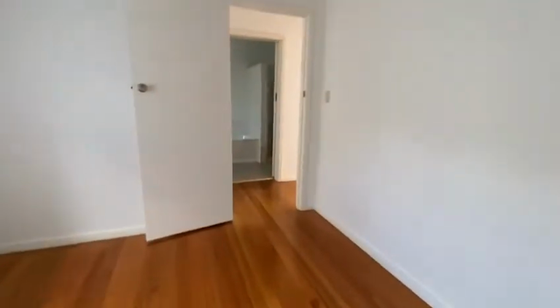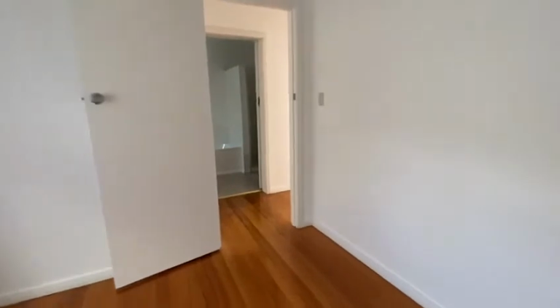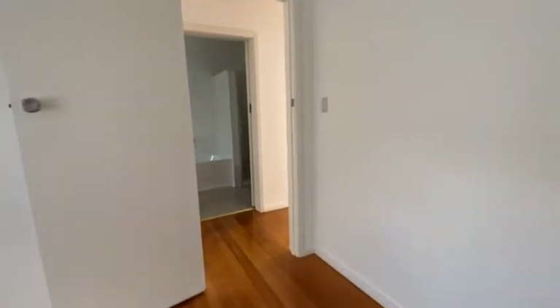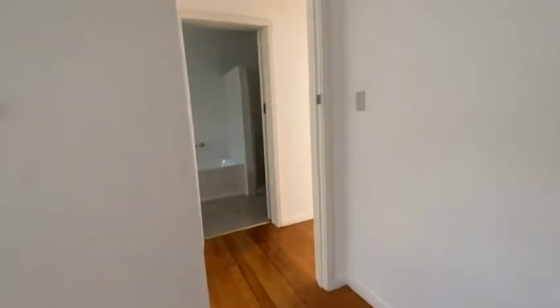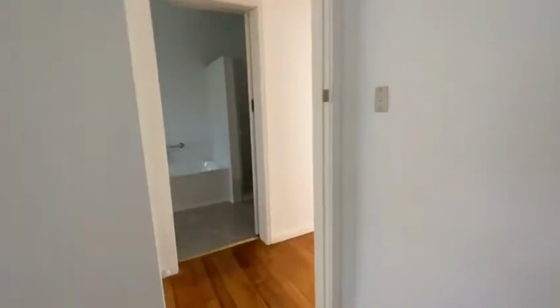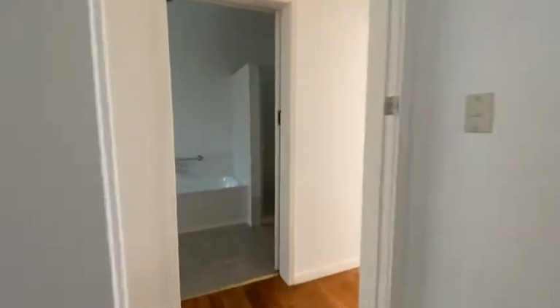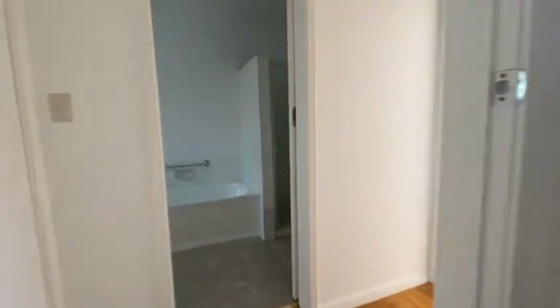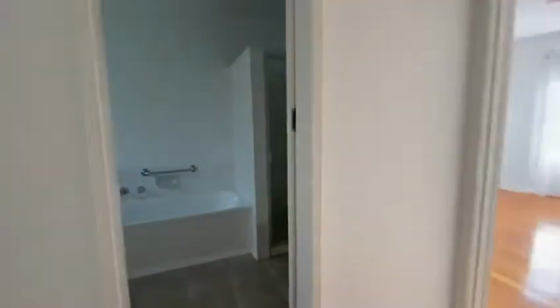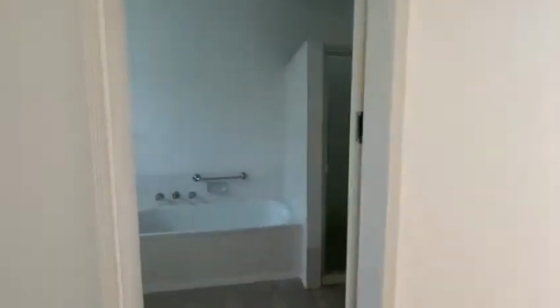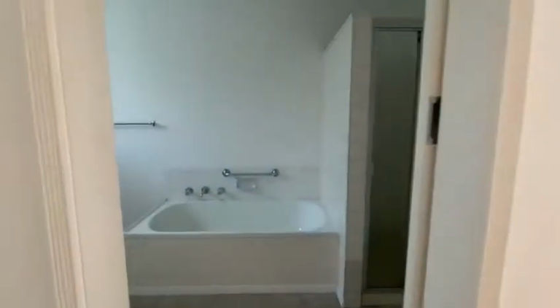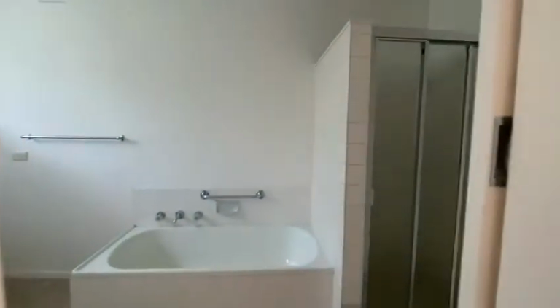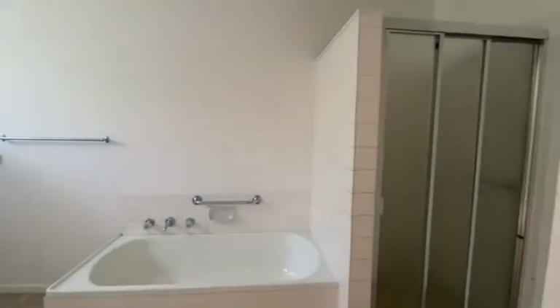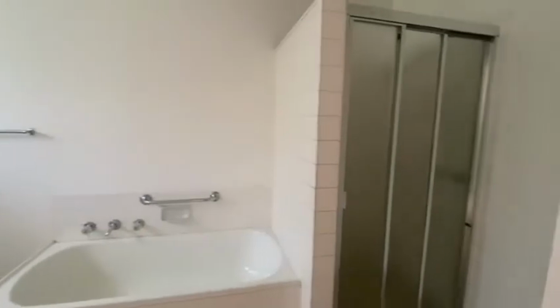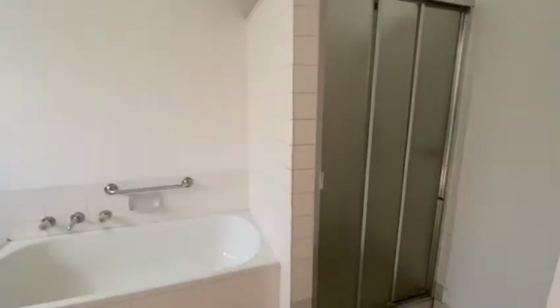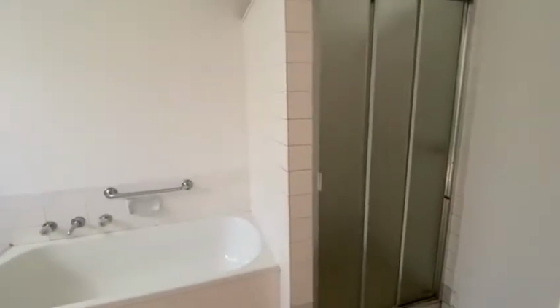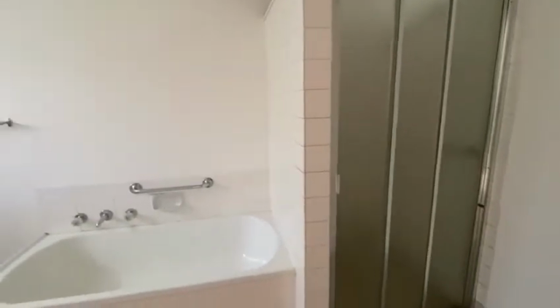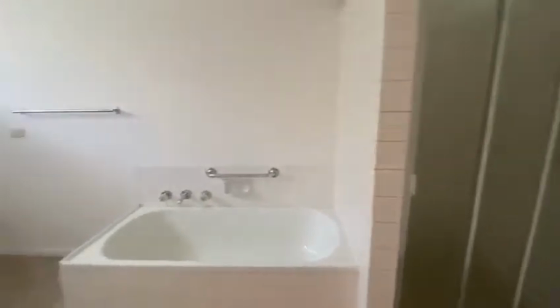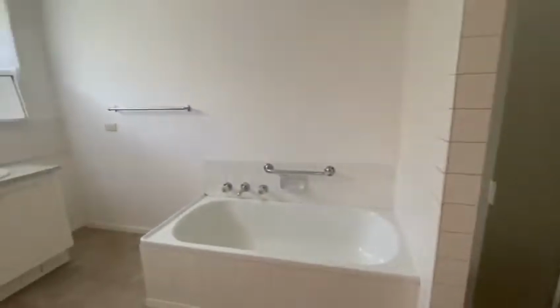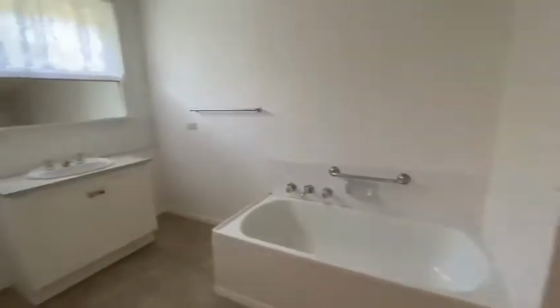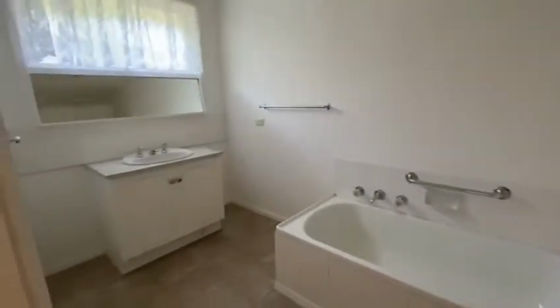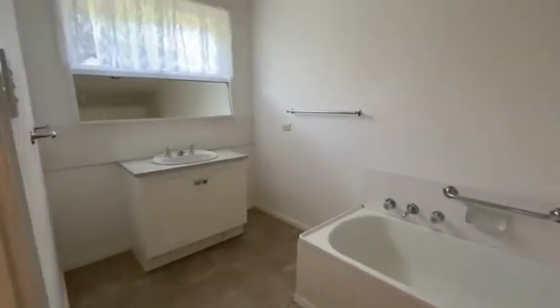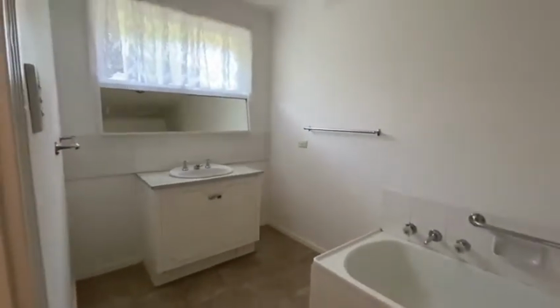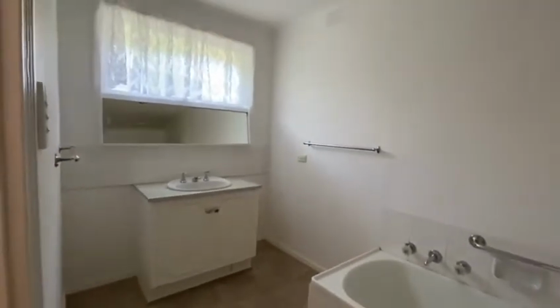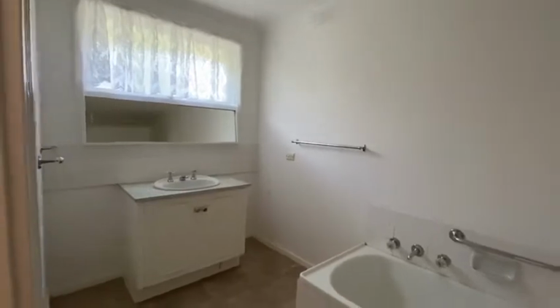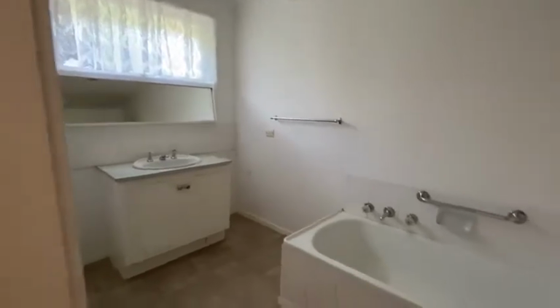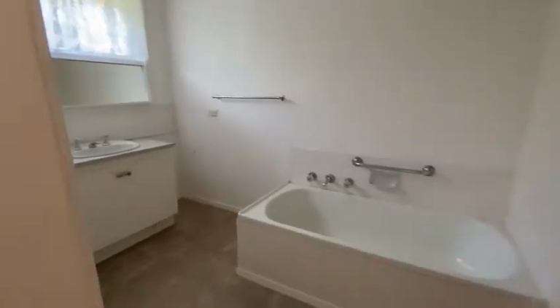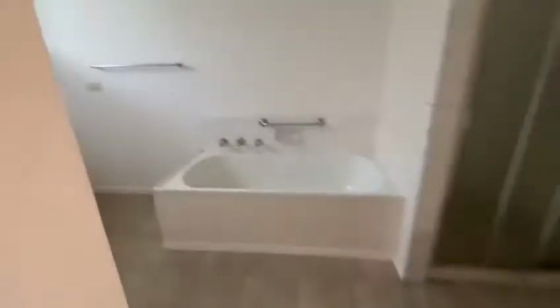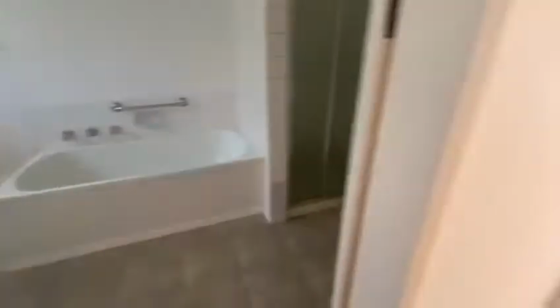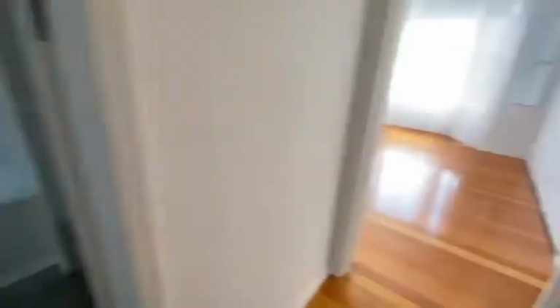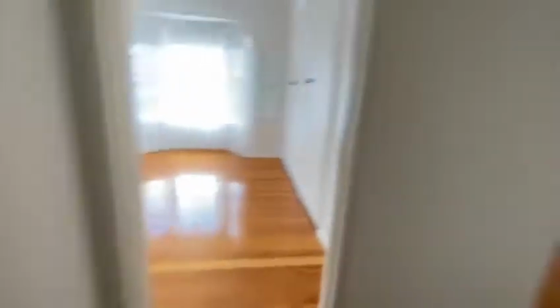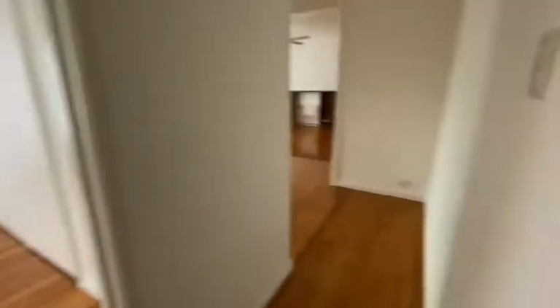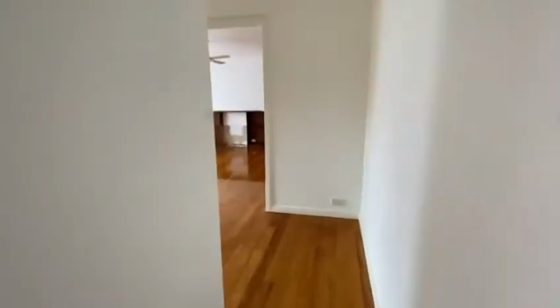This property also features beautiful floorboards throughout. The main bathroom includes a separate shower, bath and vanity, and also features a separate toilet.